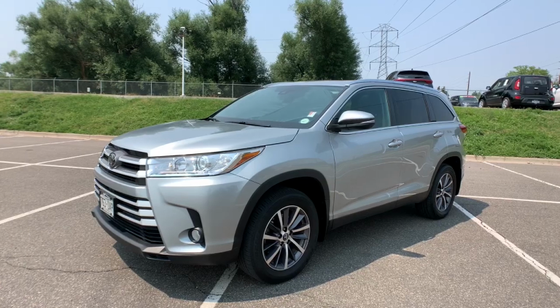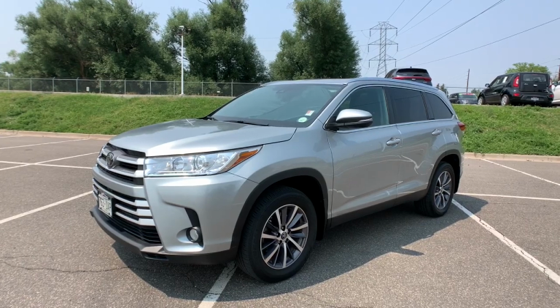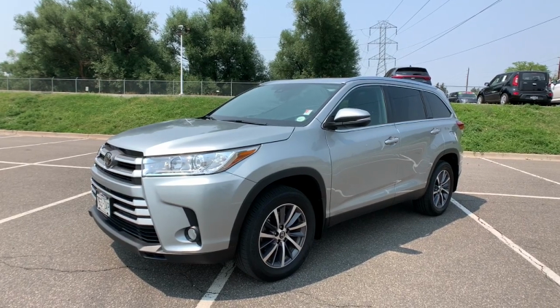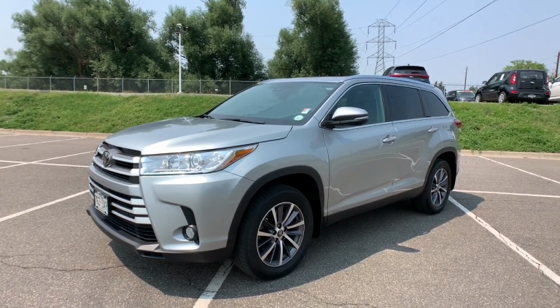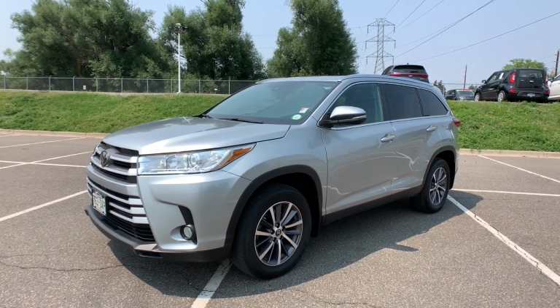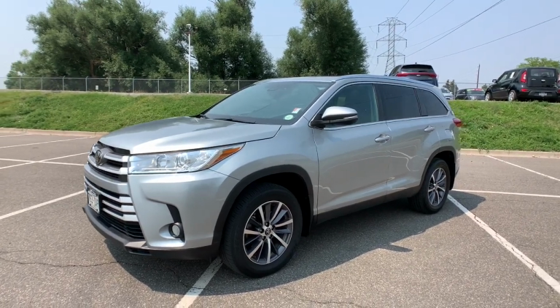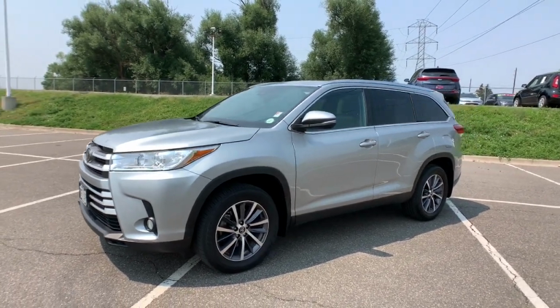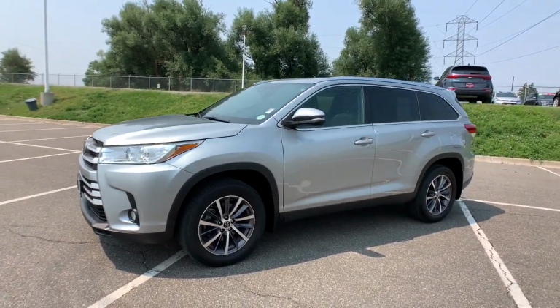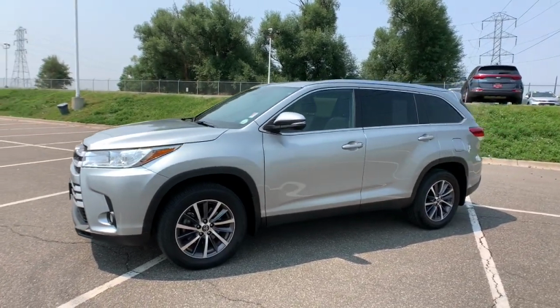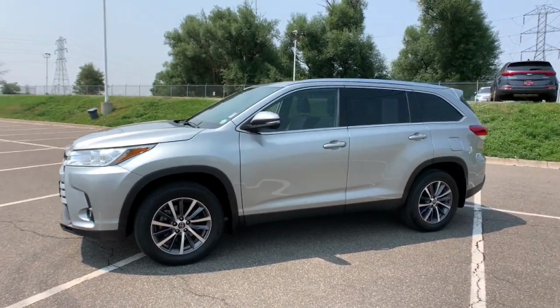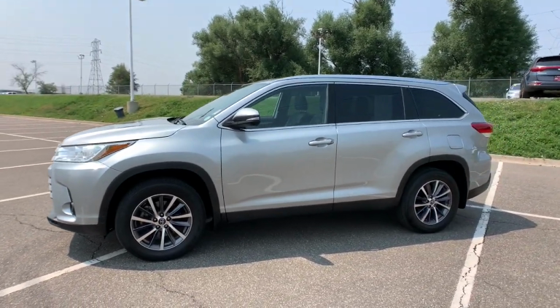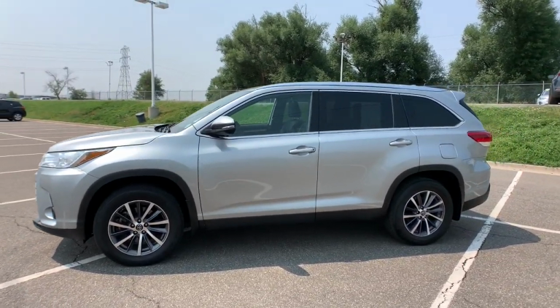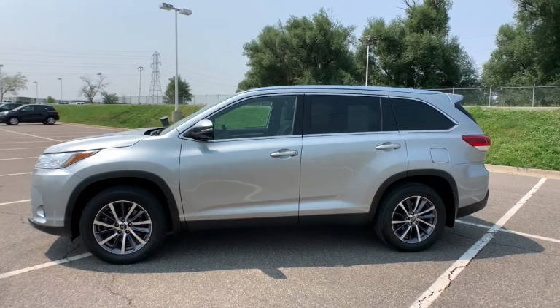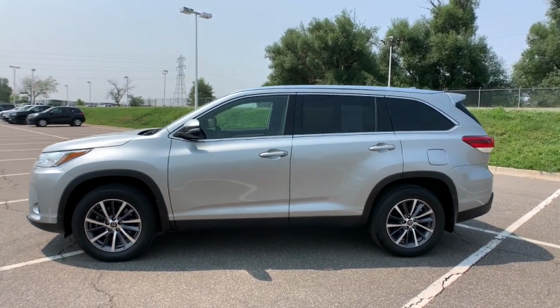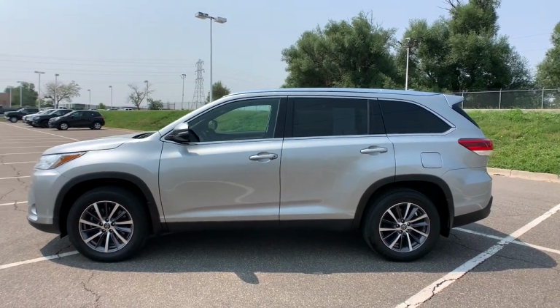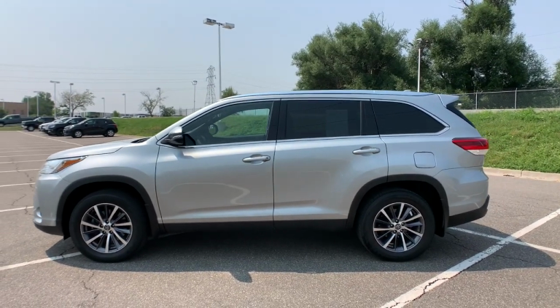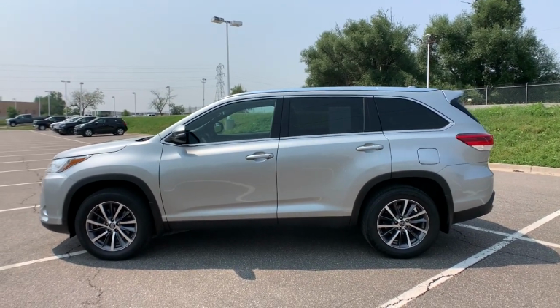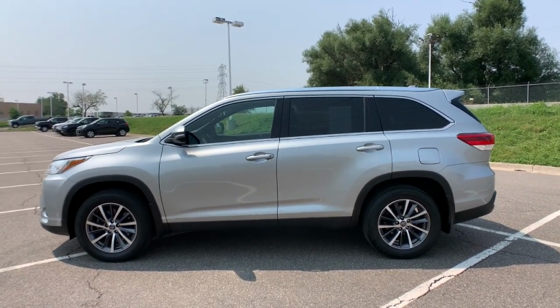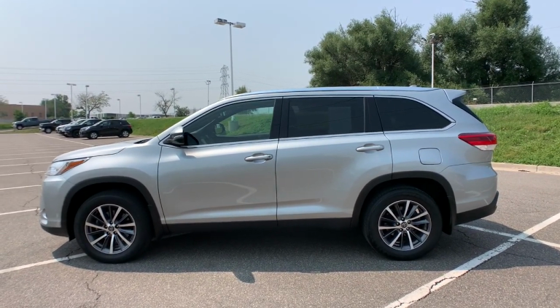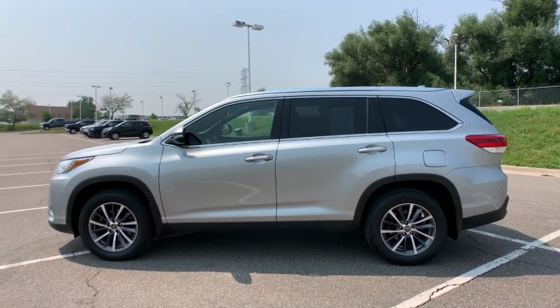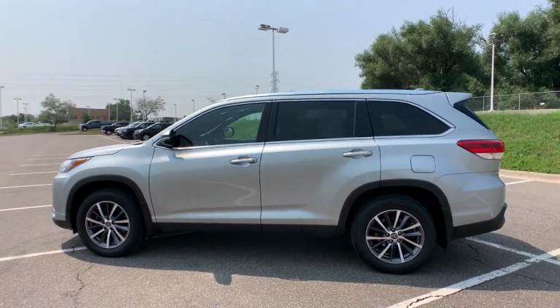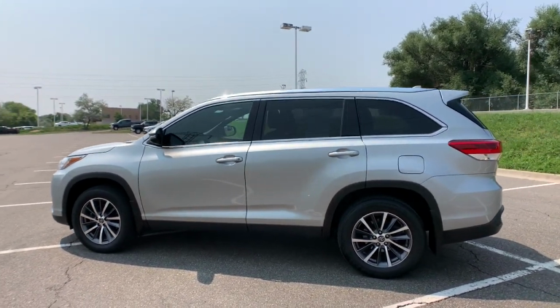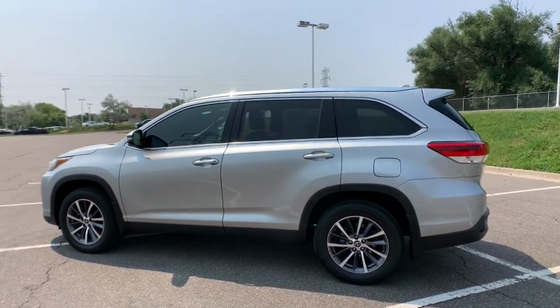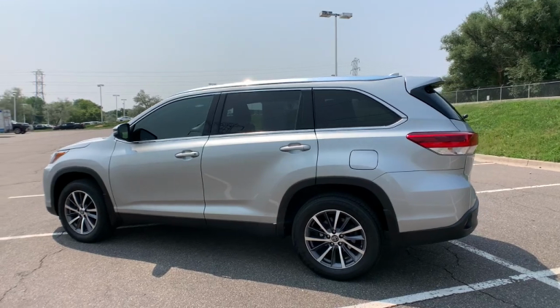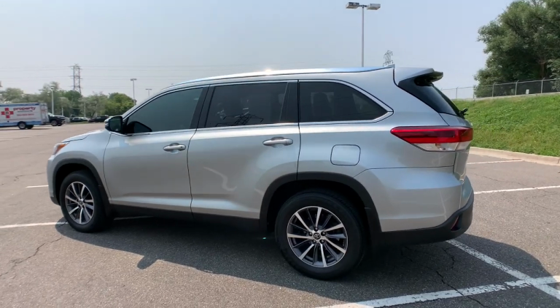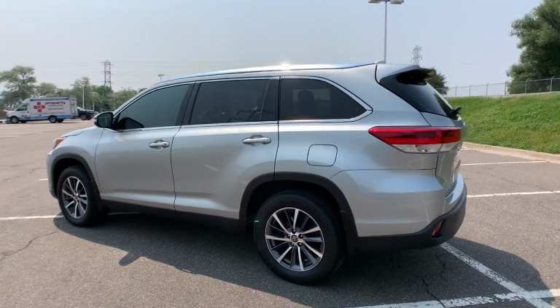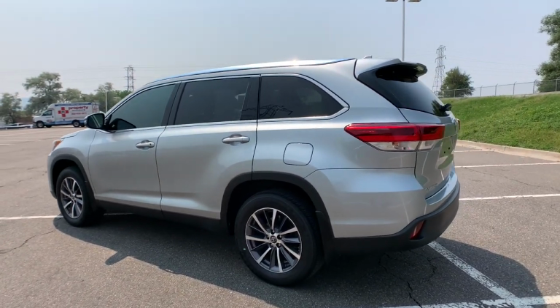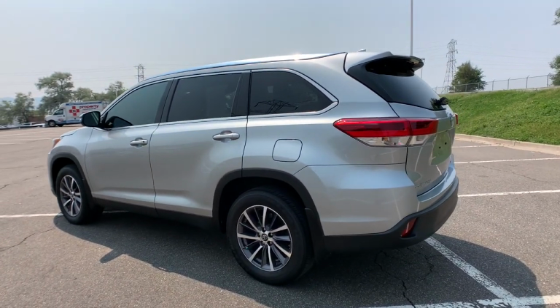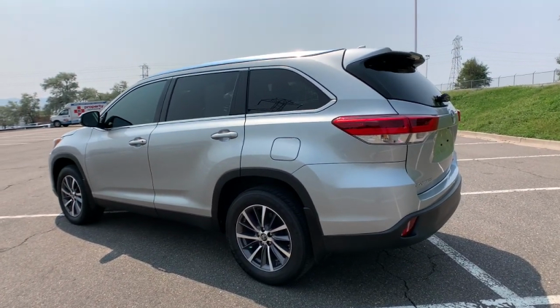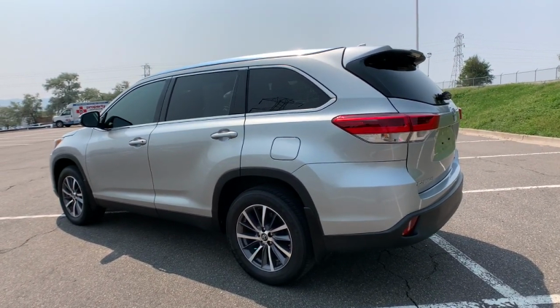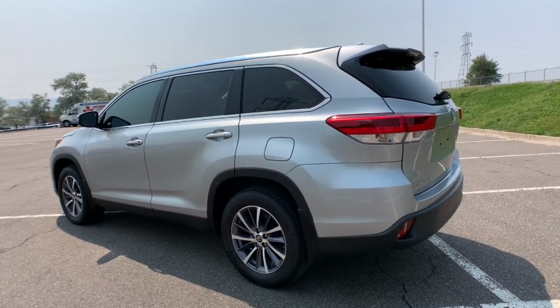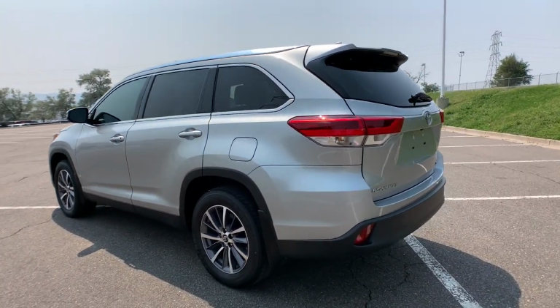You just found the 2019 Toyota Highlander. This vehicle is an outstanding buy with fewer than 35,000 miles on the odometer. From daily drives to epic road trips, this Highlander has you covered.